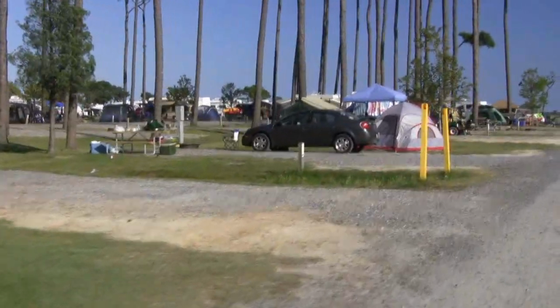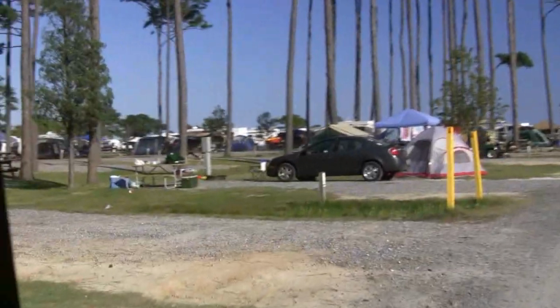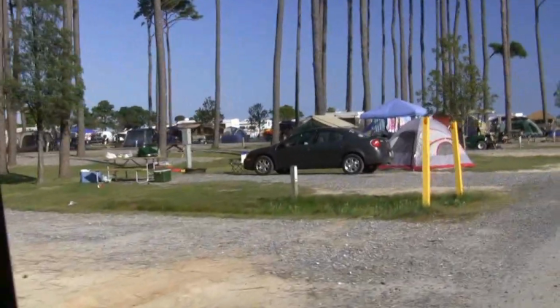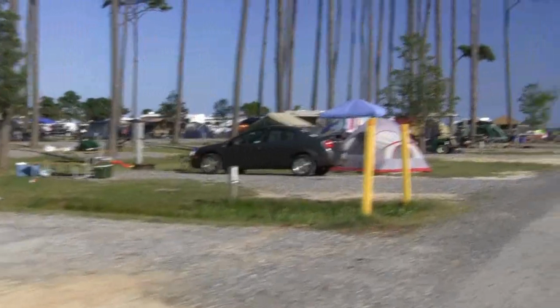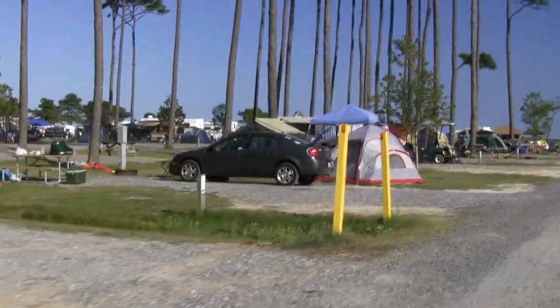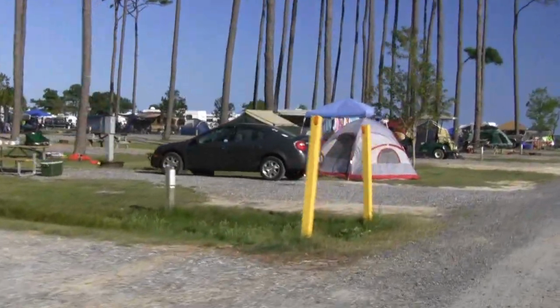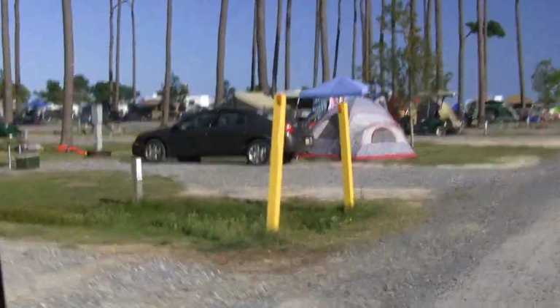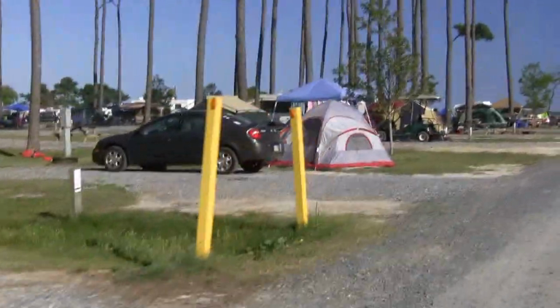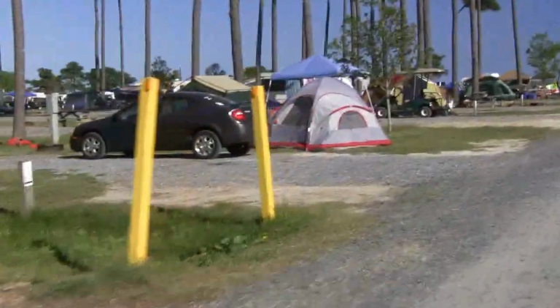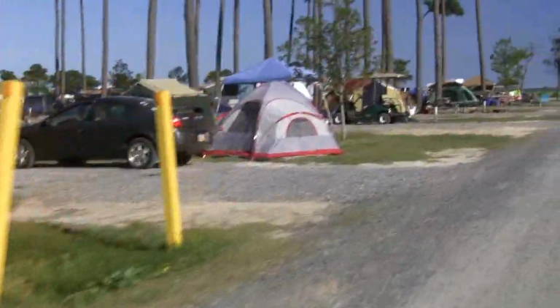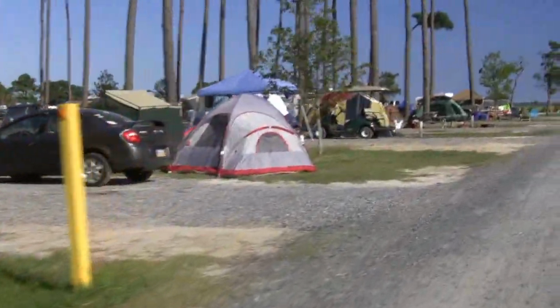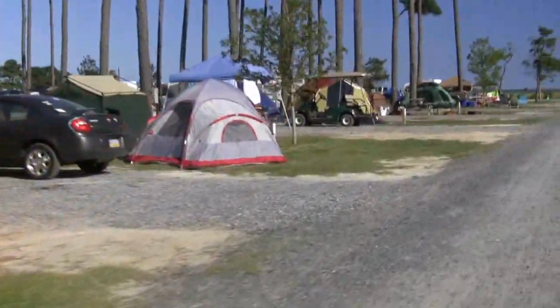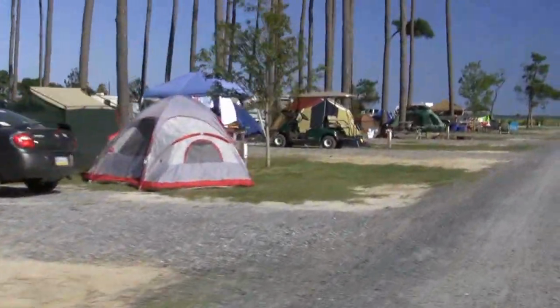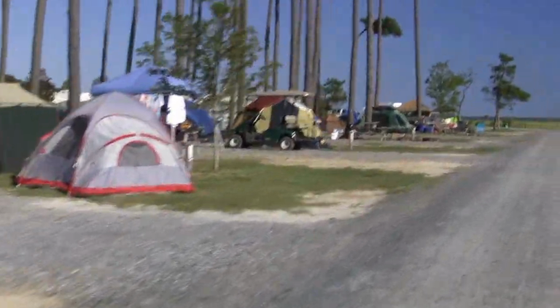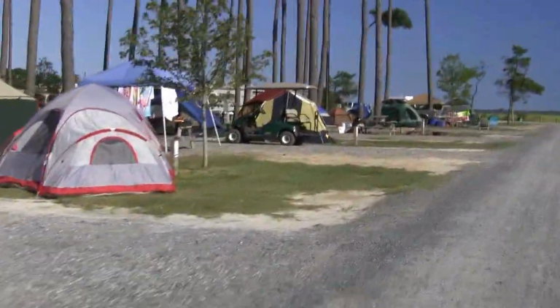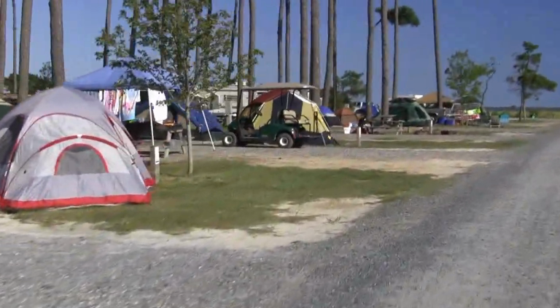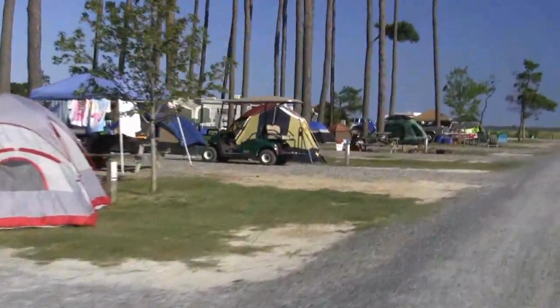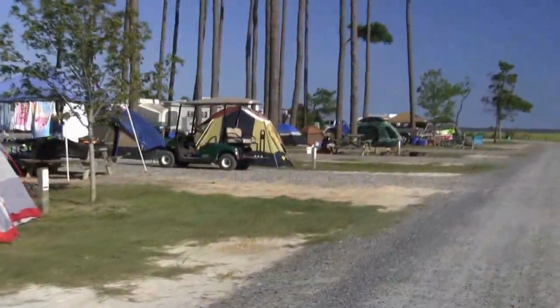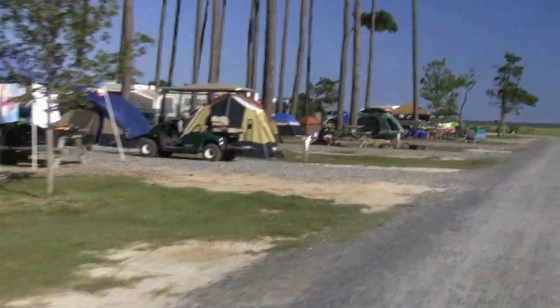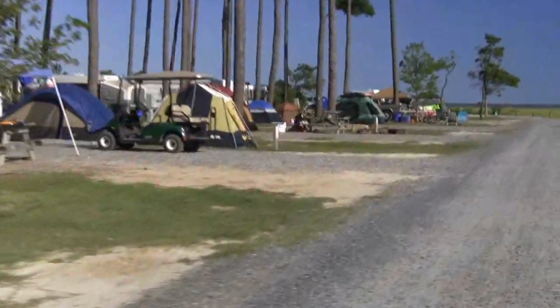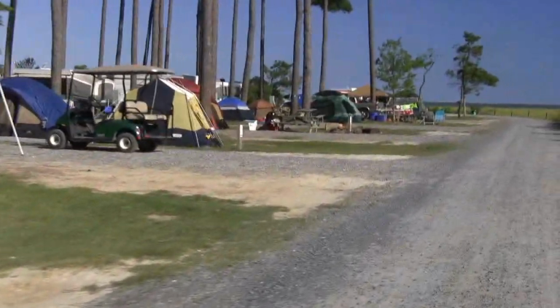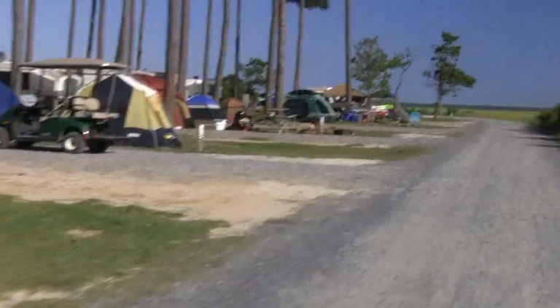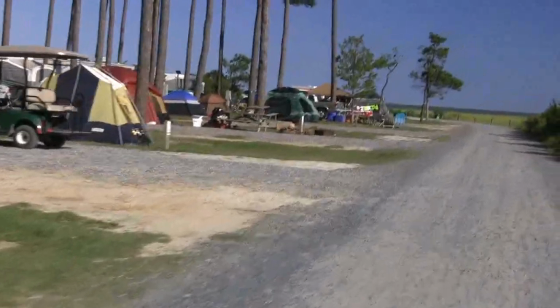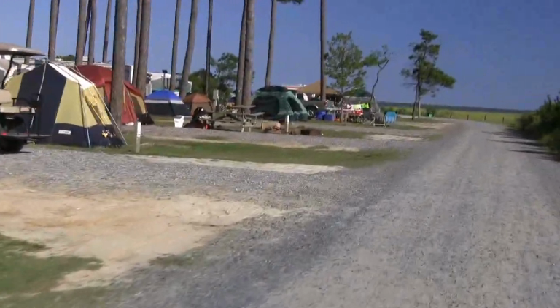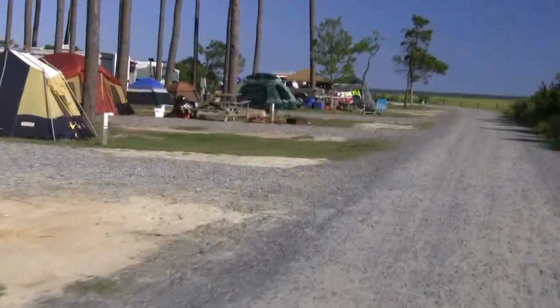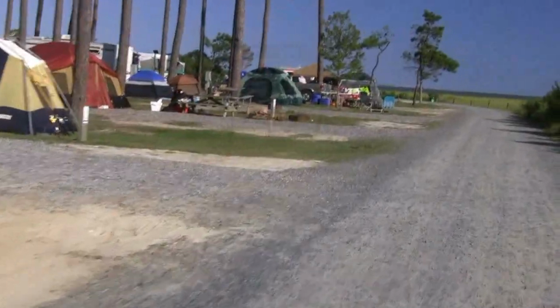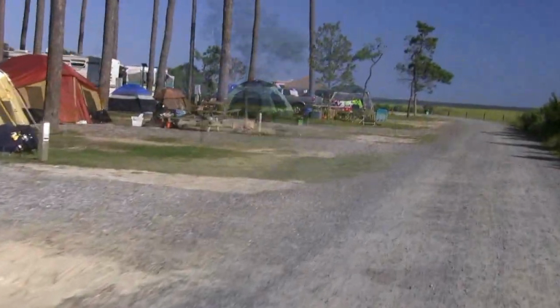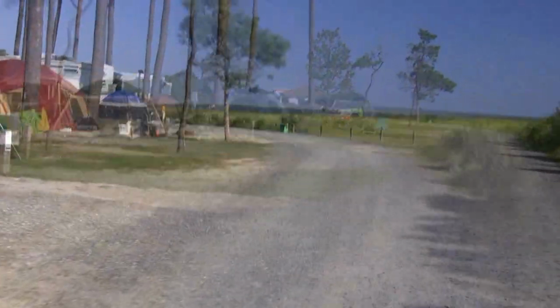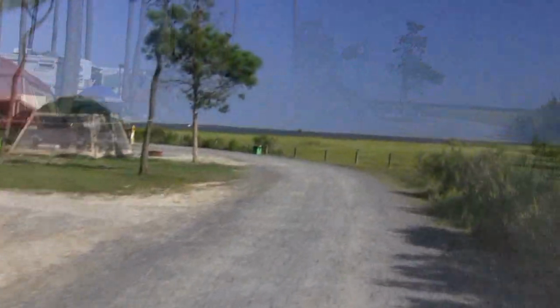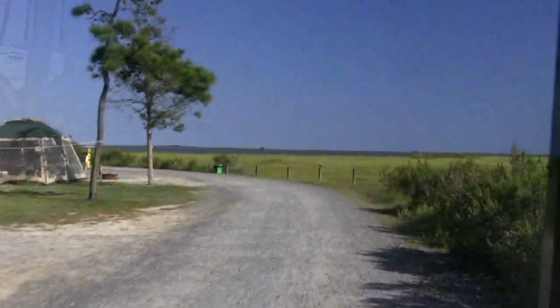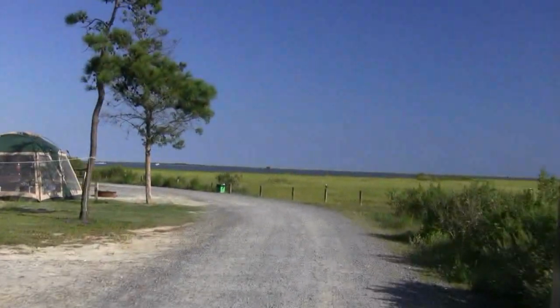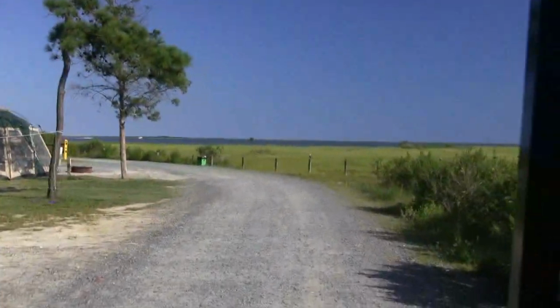It's a beautiful day. We had pretty good weather all week. Tuesday was a little icky, but we didn't get rained out or anything.